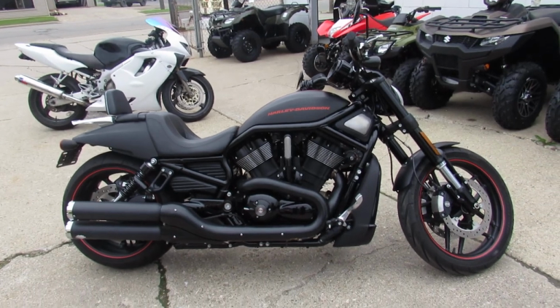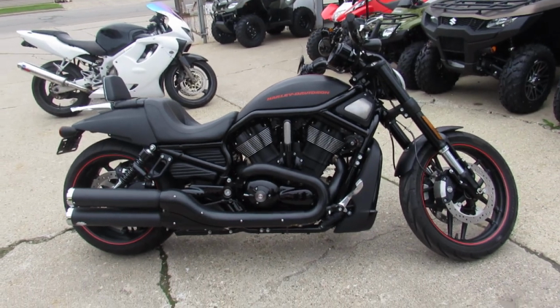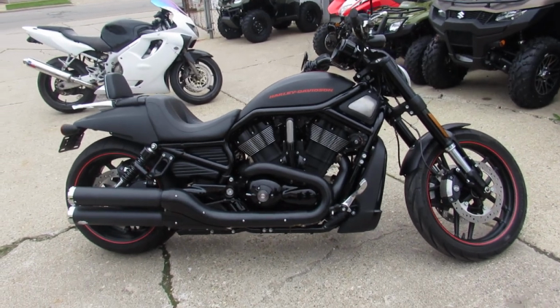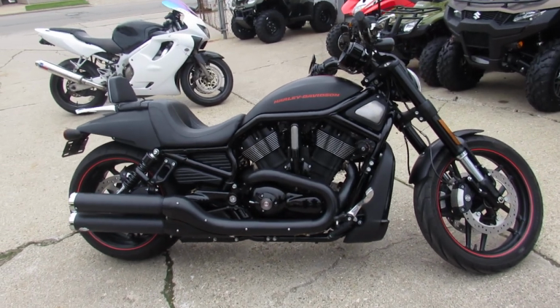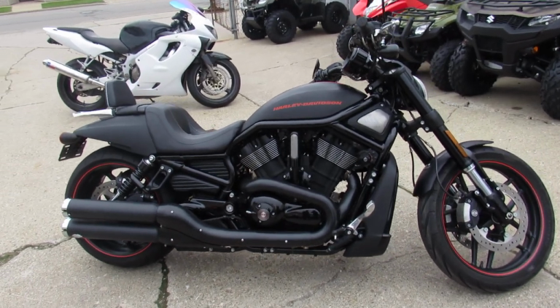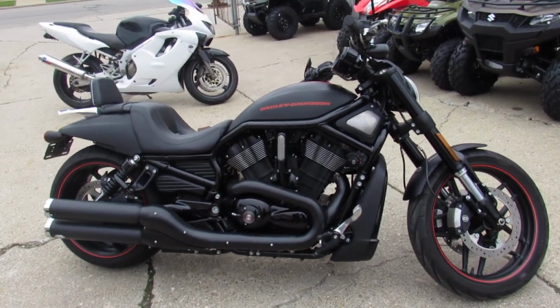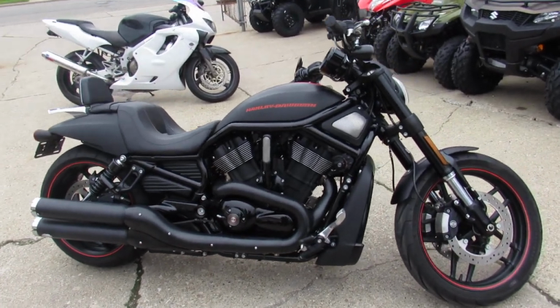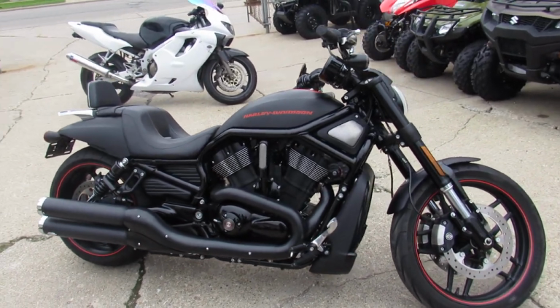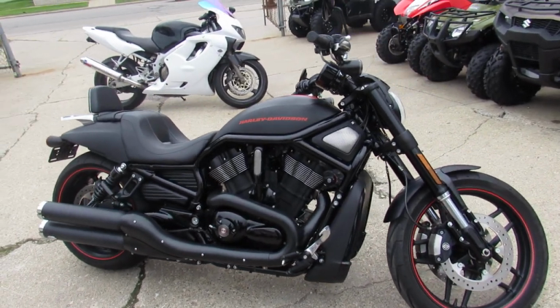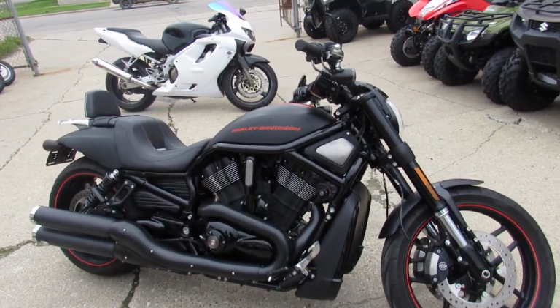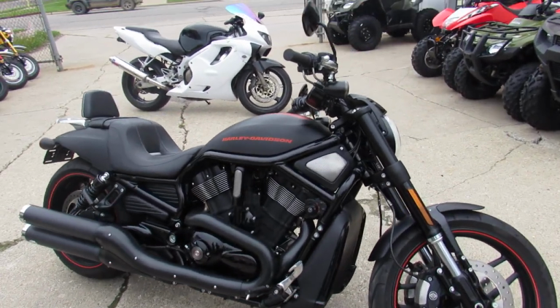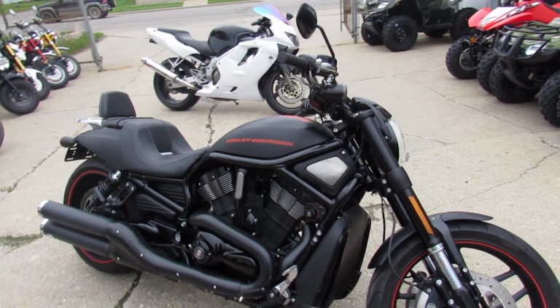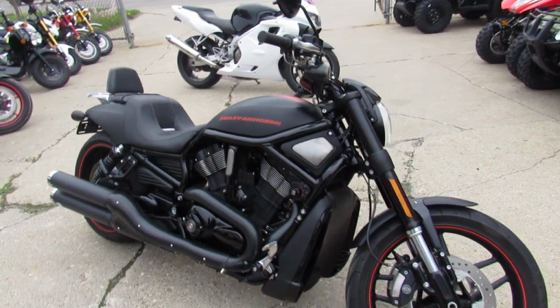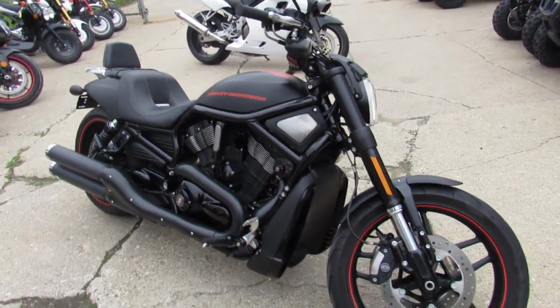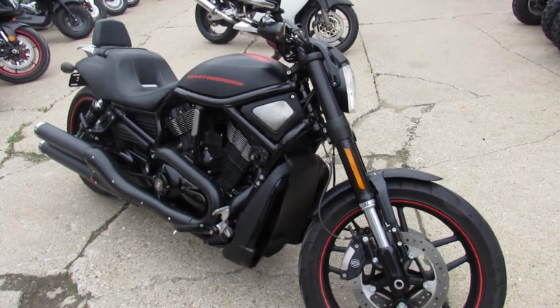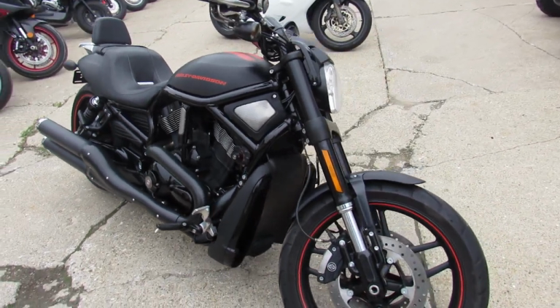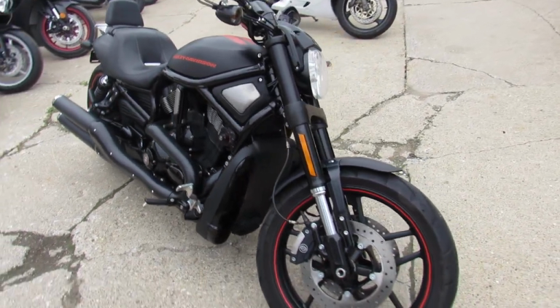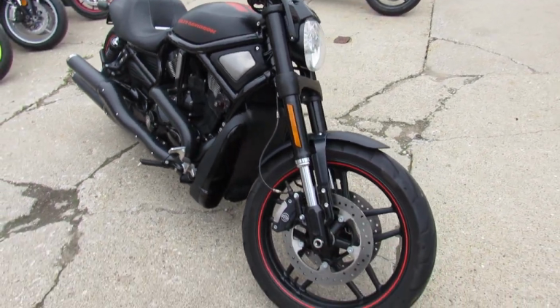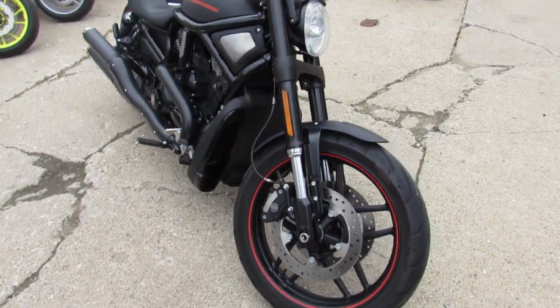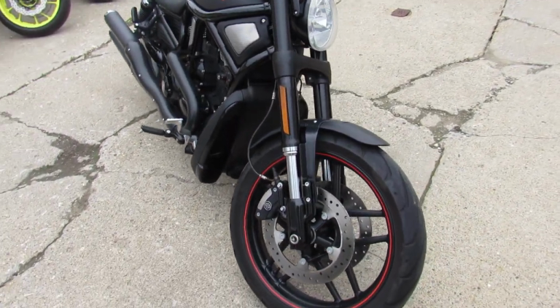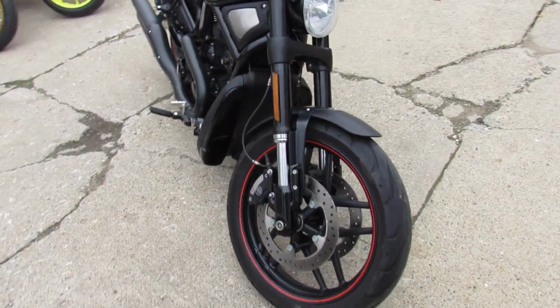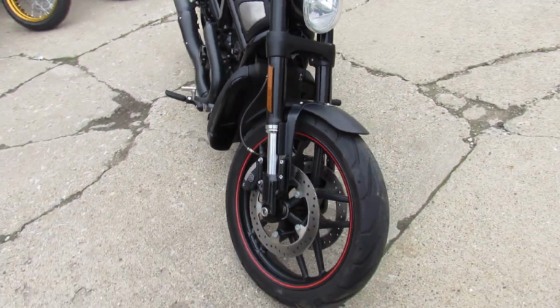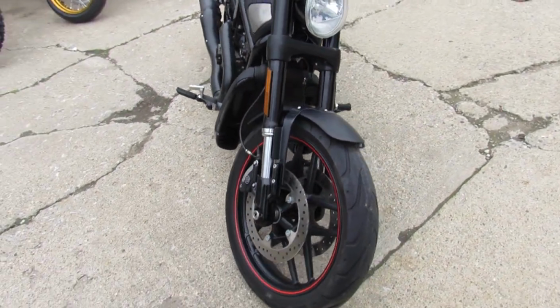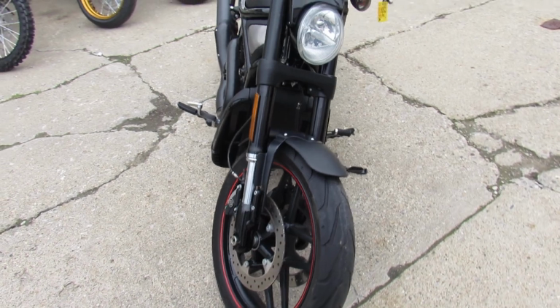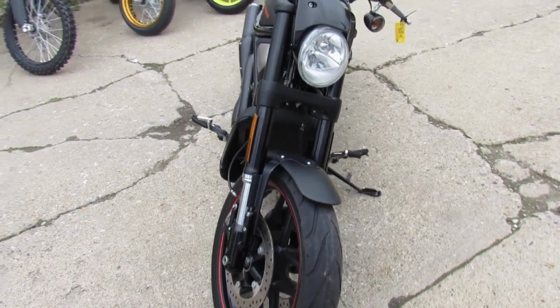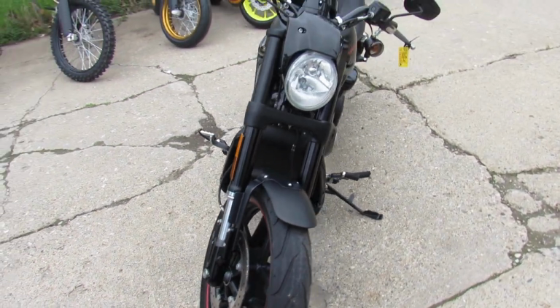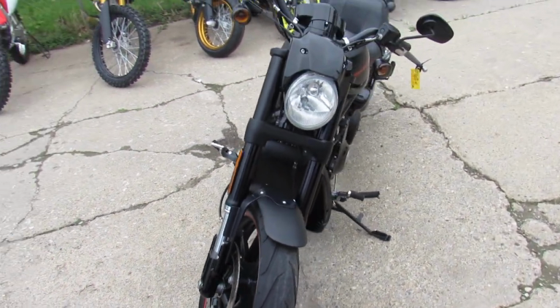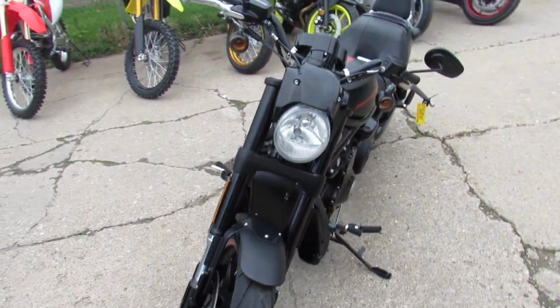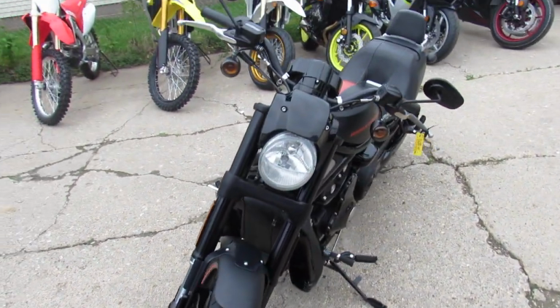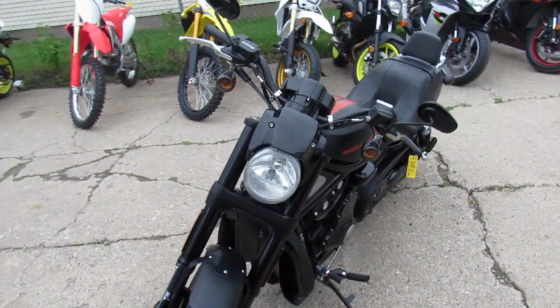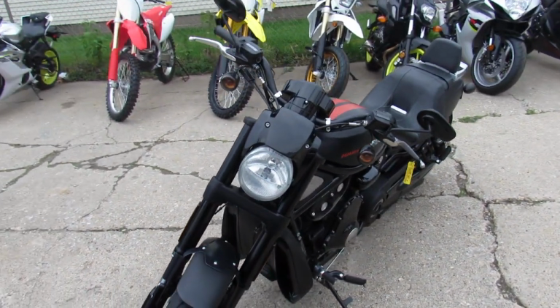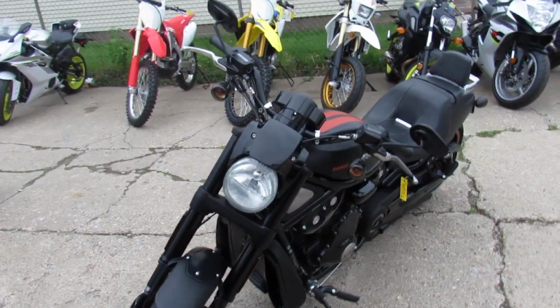Hey, it's used Harley-Davidson headquarters here at Approval Power Sports. We got over 500 used bikes, we got over 350 used Harleys. This one is a 2013 Harley-Davidson Night Rod Special.